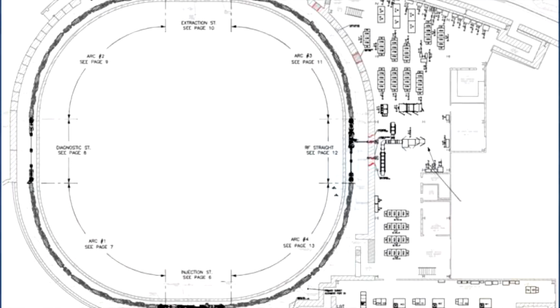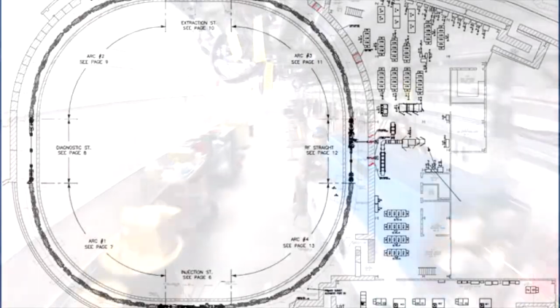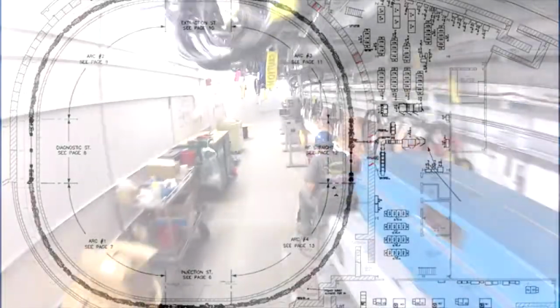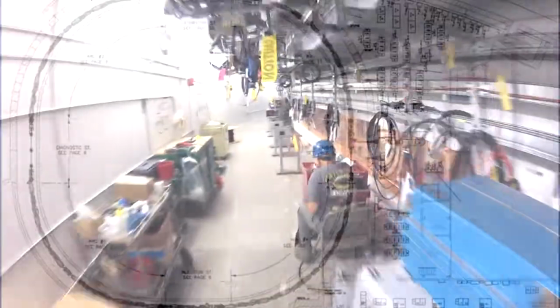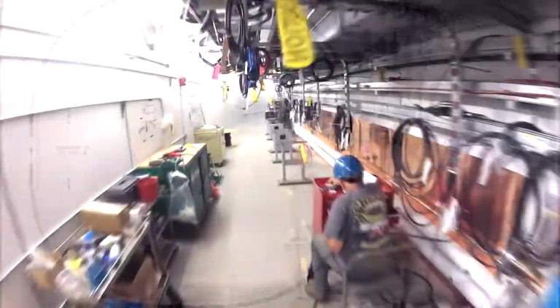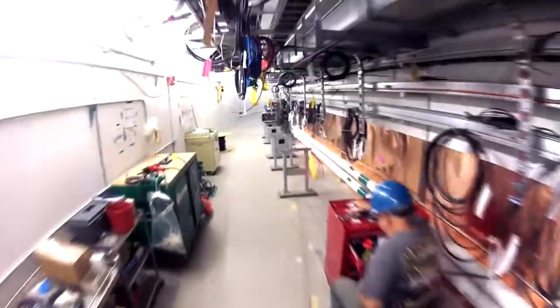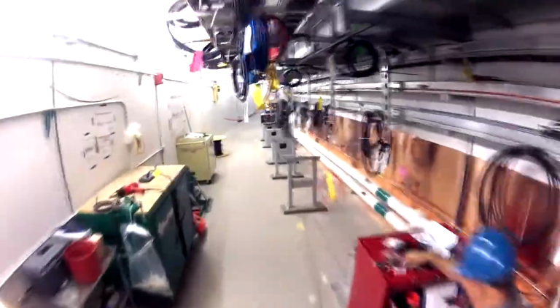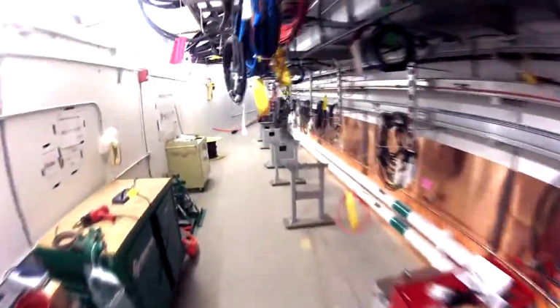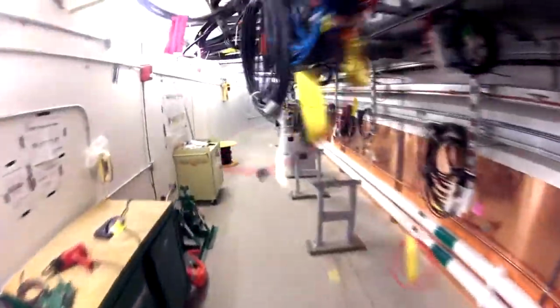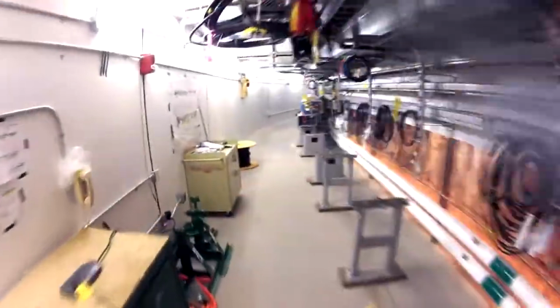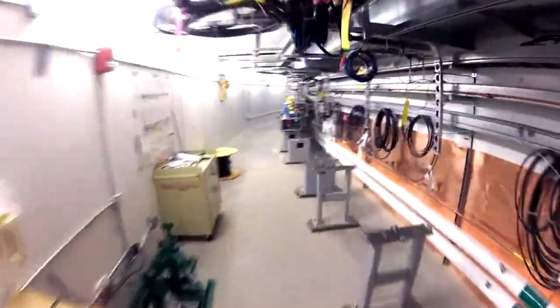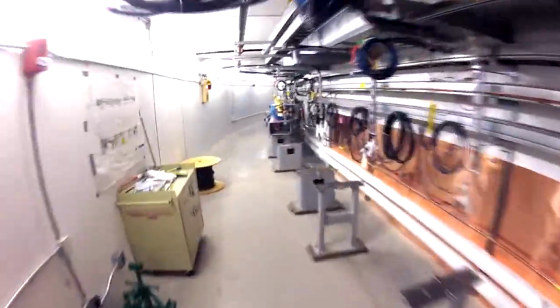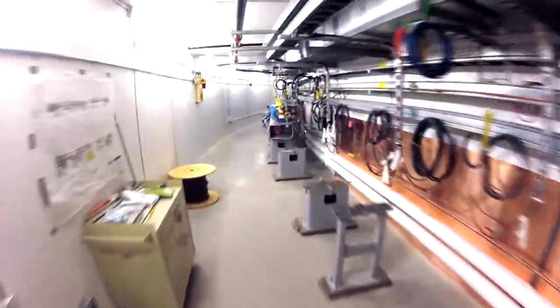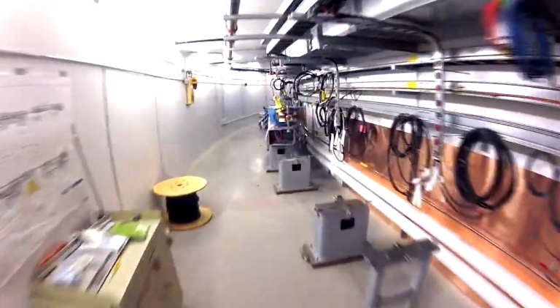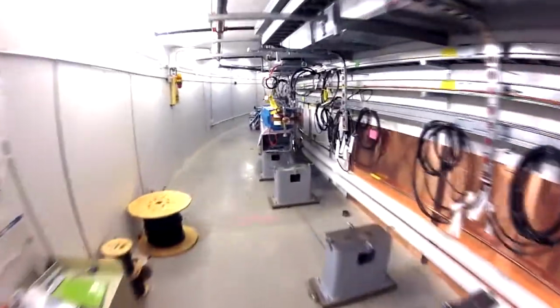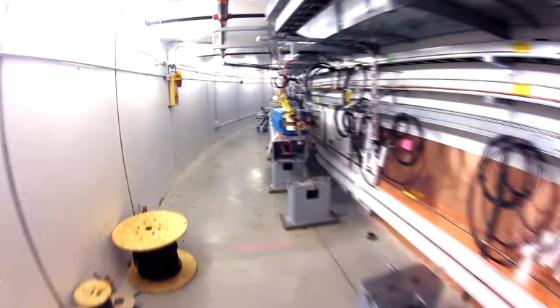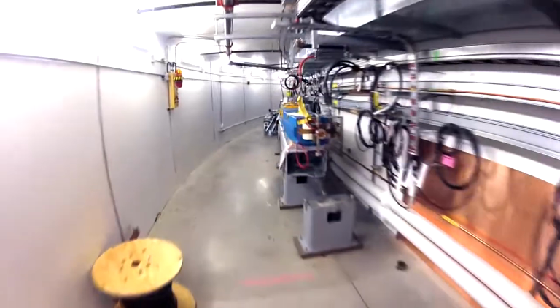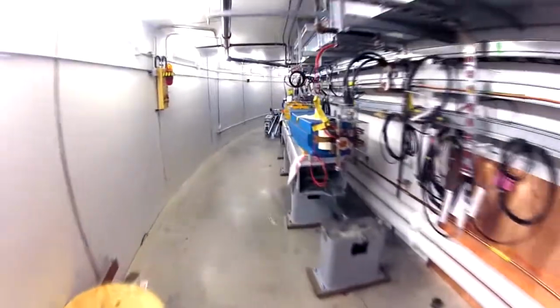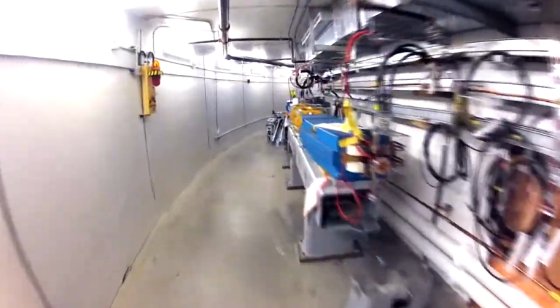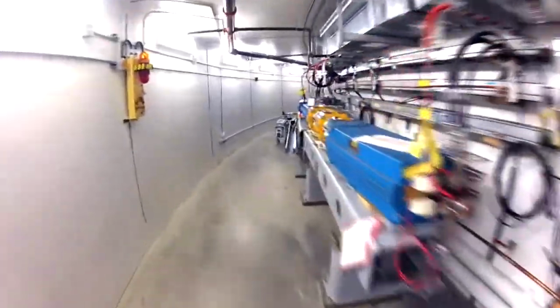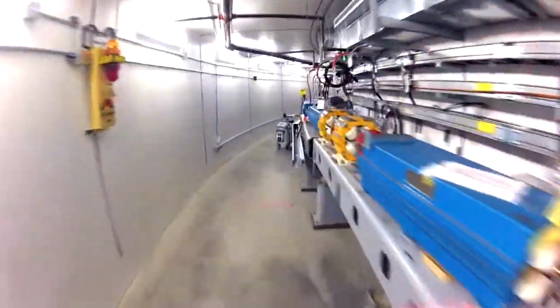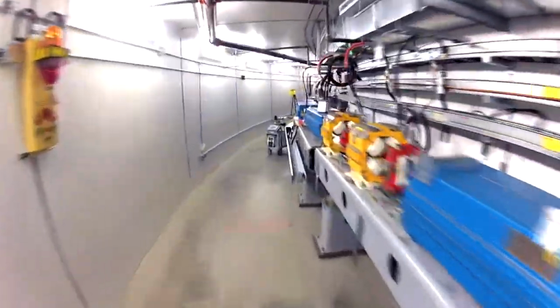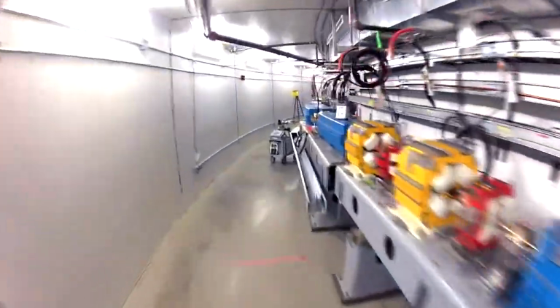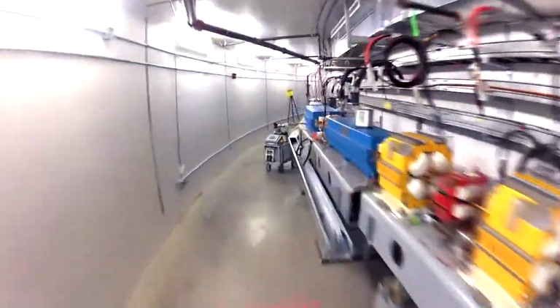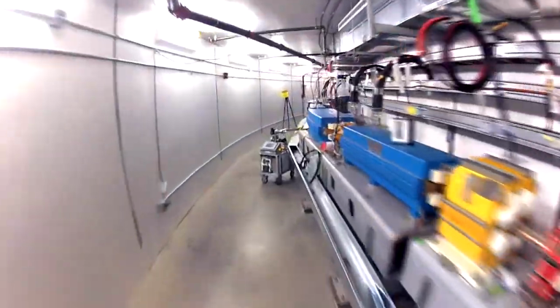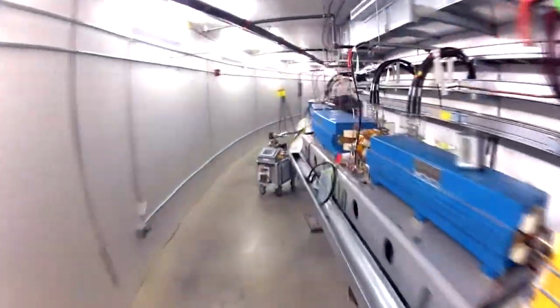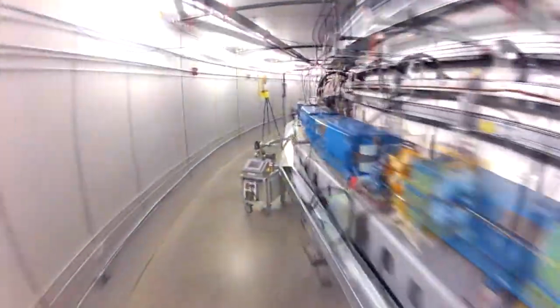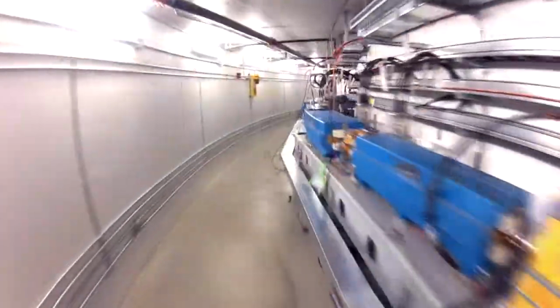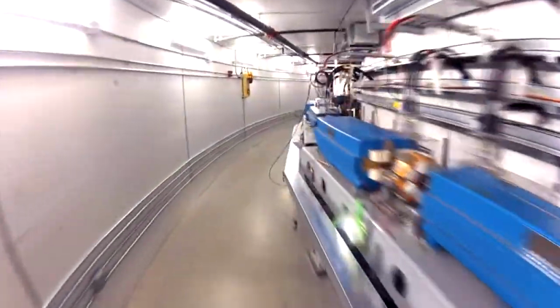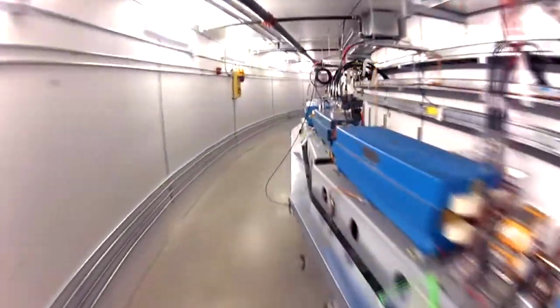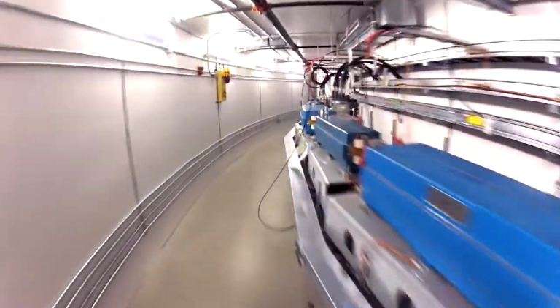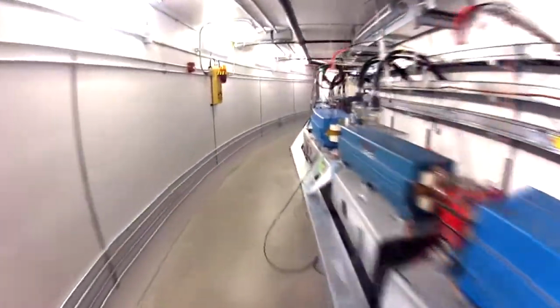The booster's job is to take beam from the linear accelerator at 200 million electron volts and increase the energy to 3 billion electron volts before injecting beam into the NSLS-2 storage ring.